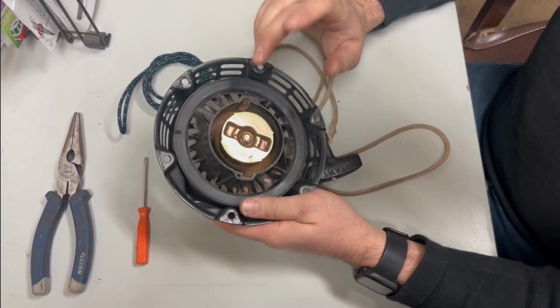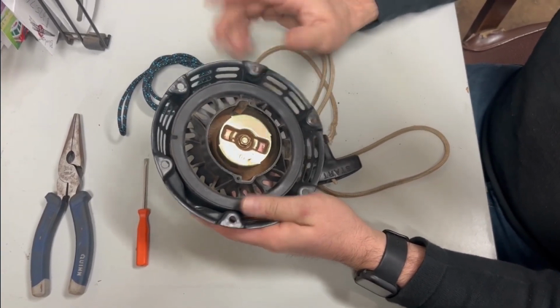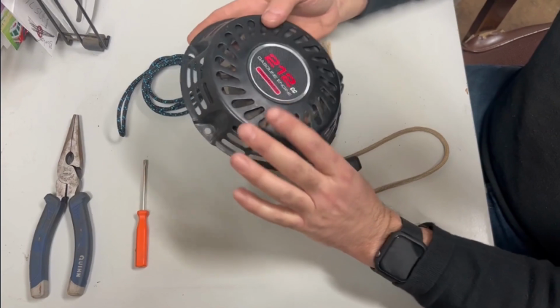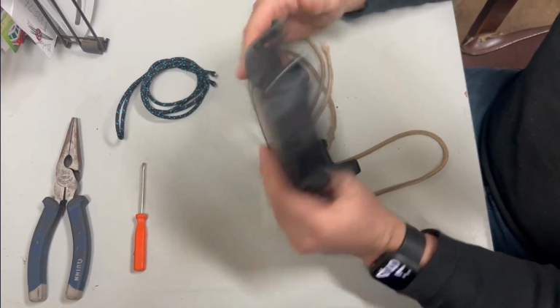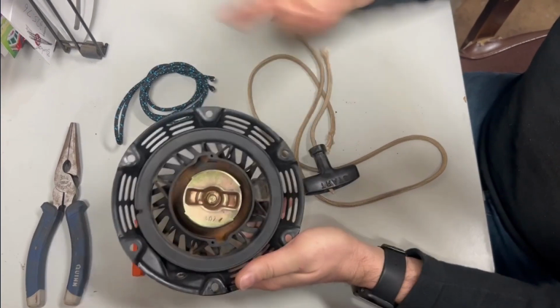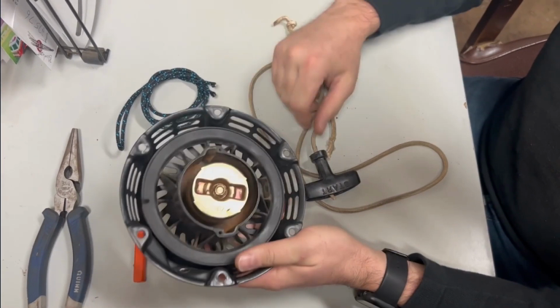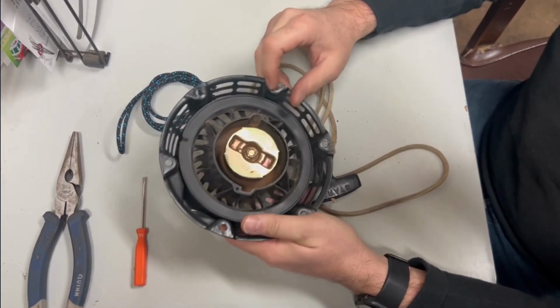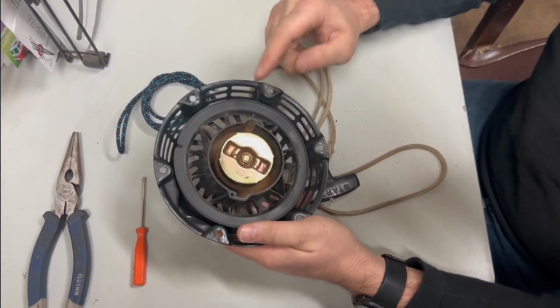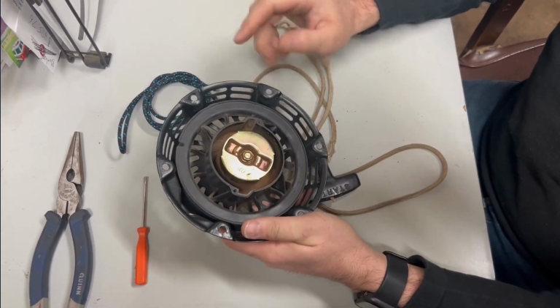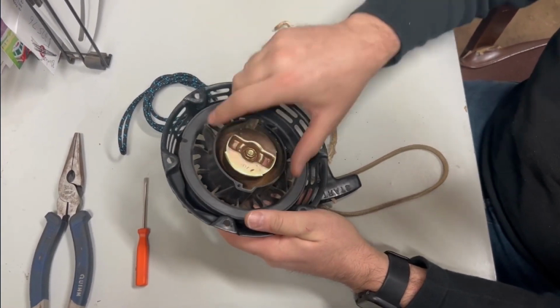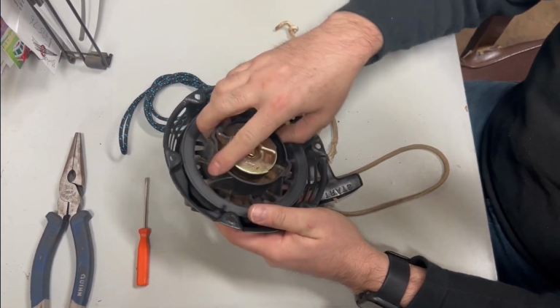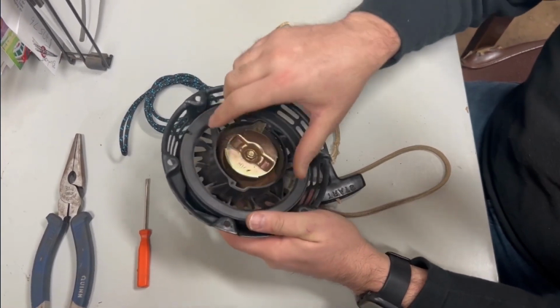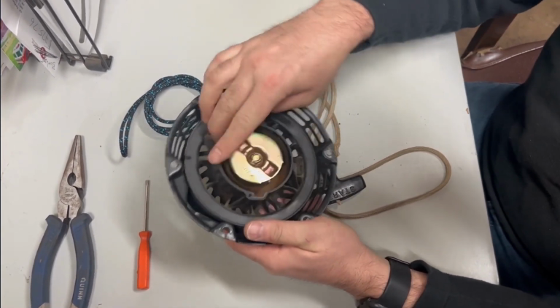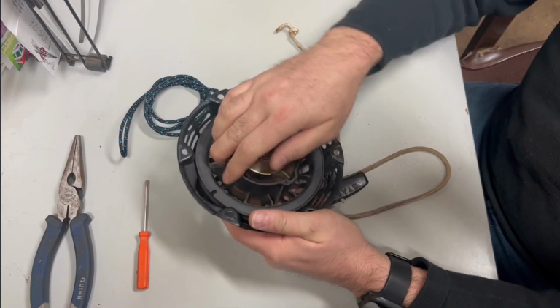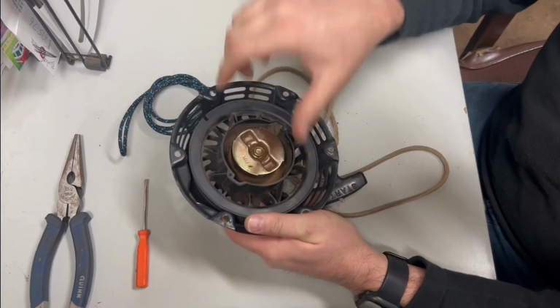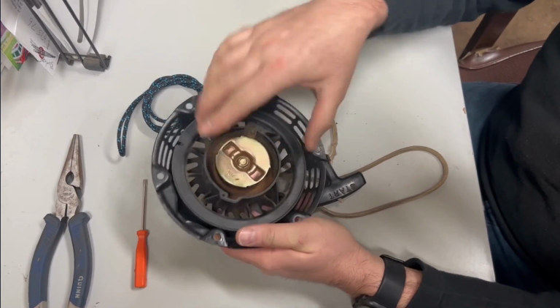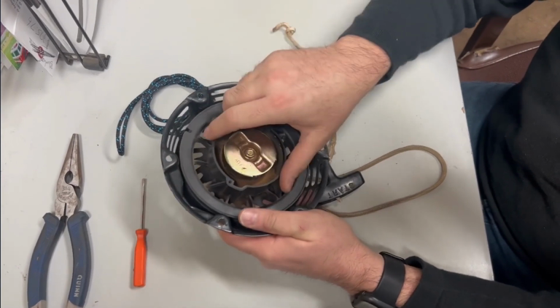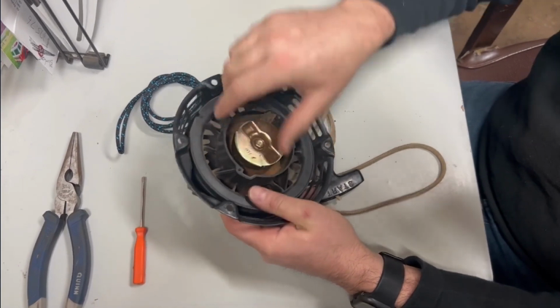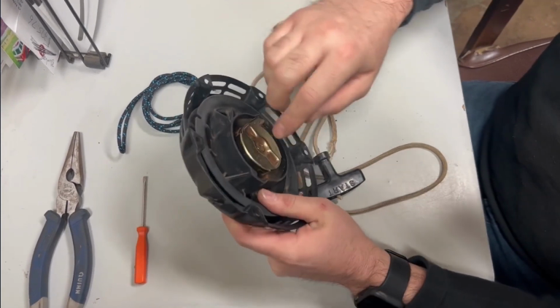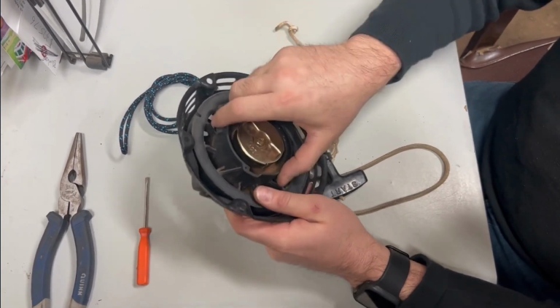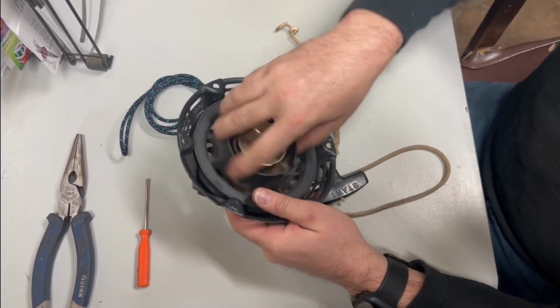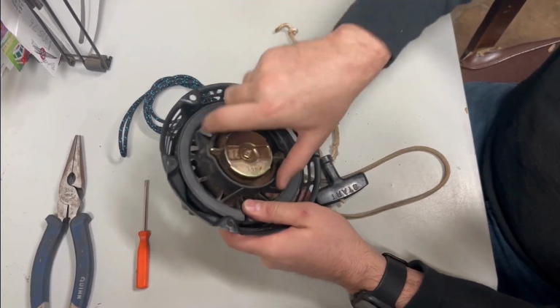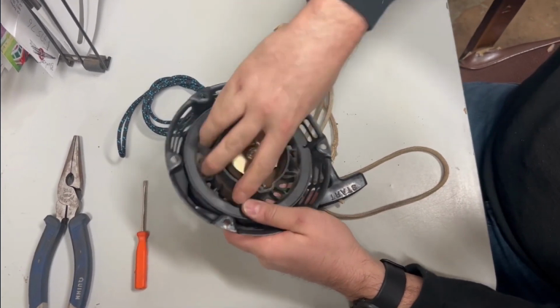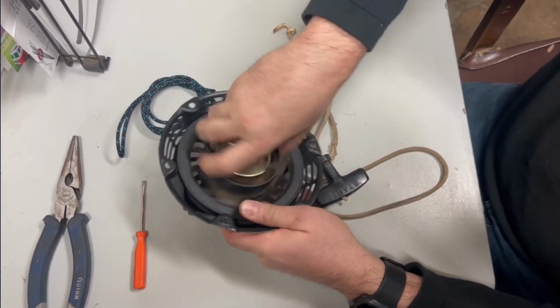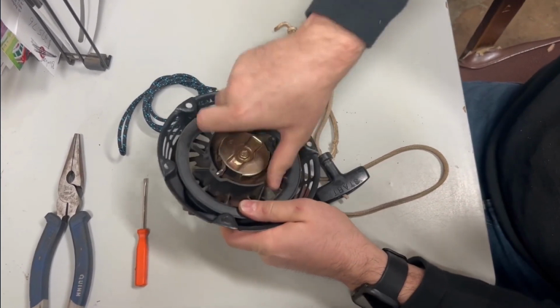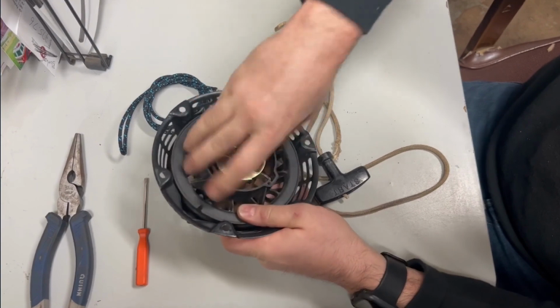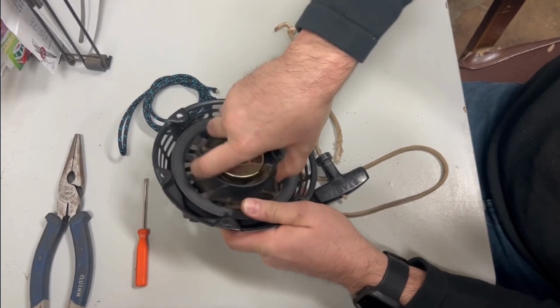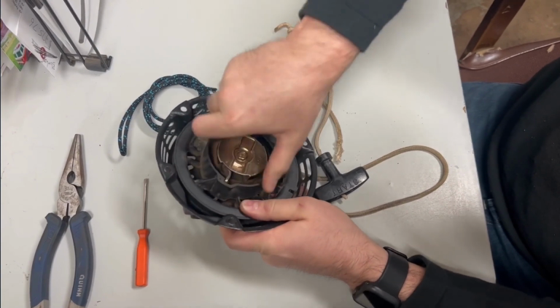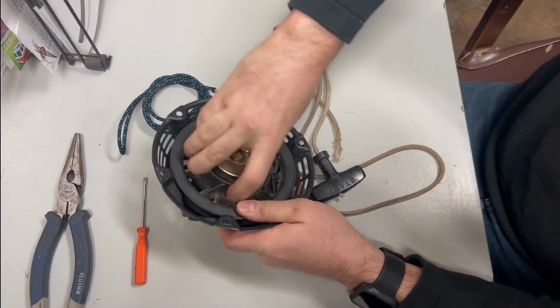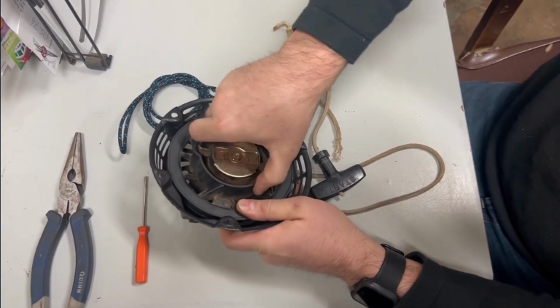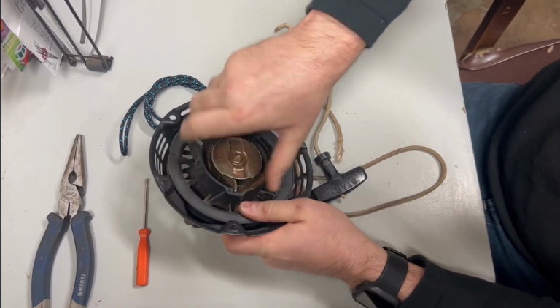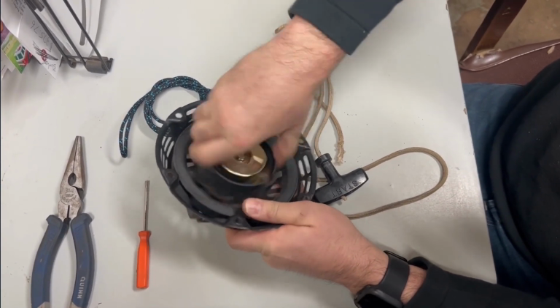The first thing you're going to do, once you have your old rope out, is put some tension on the spring. You can see how it pops back right there. So we're going to turn this until we get maximum spring load.